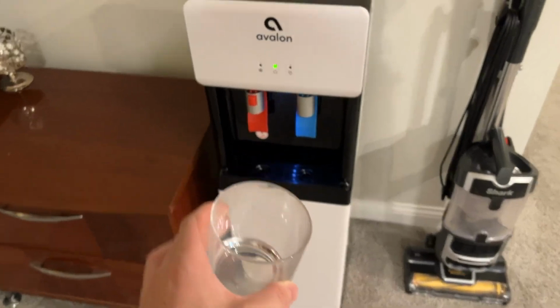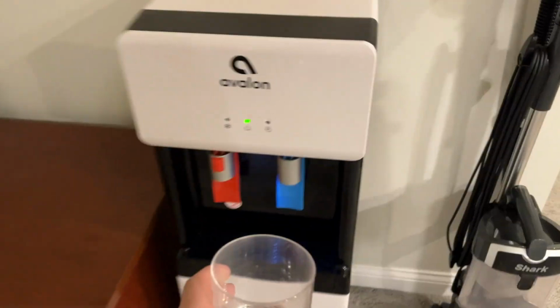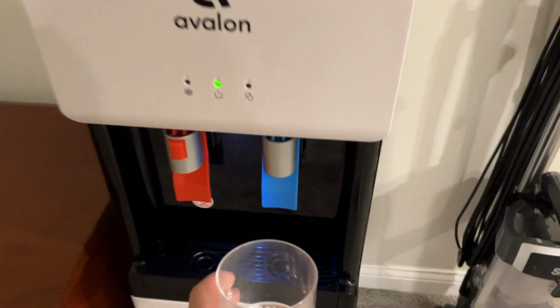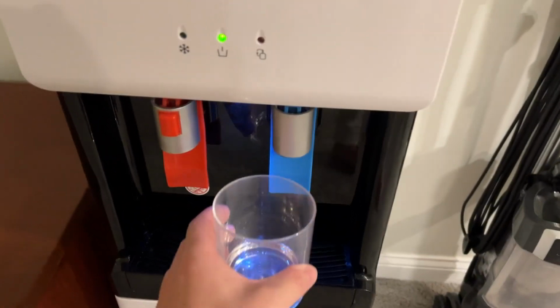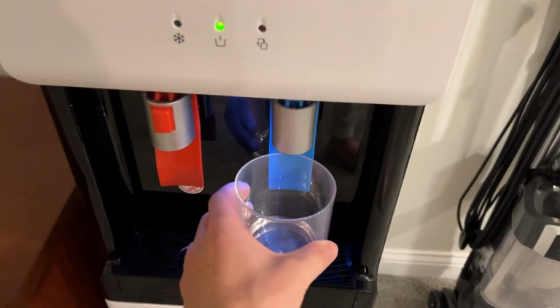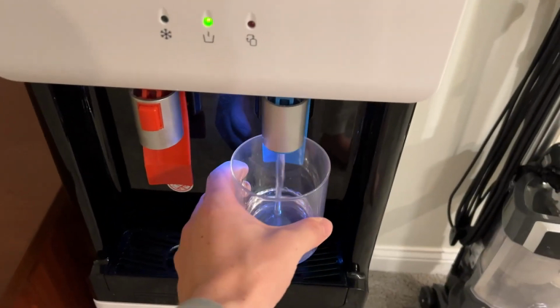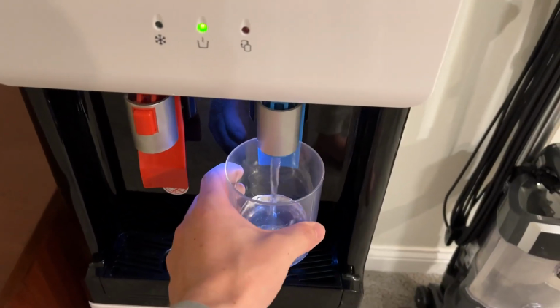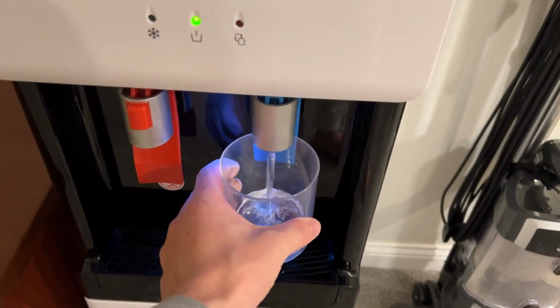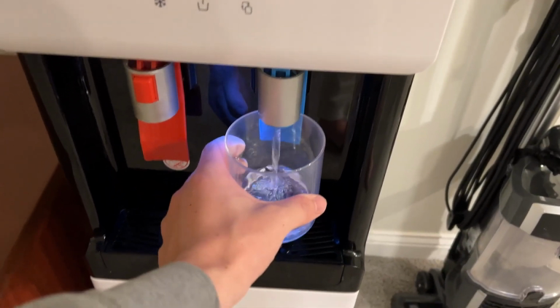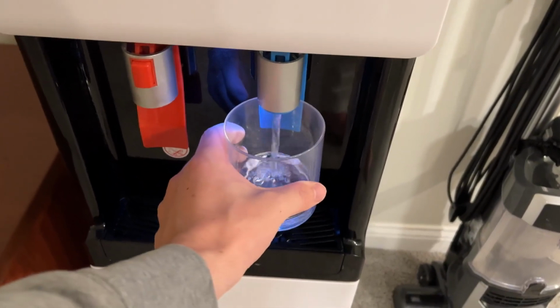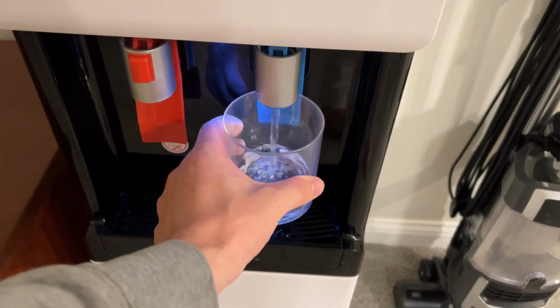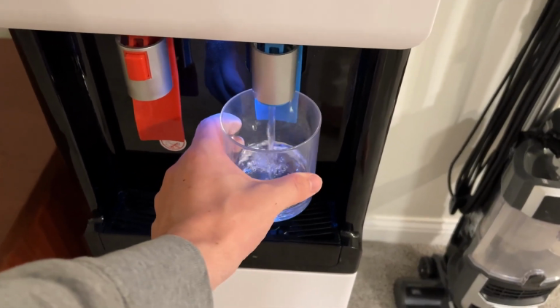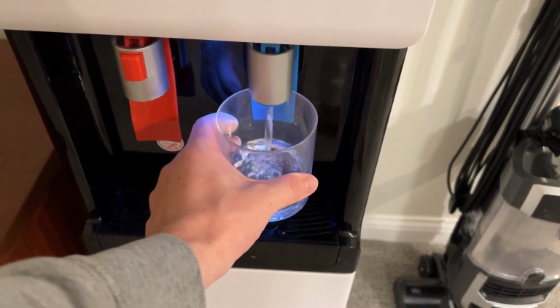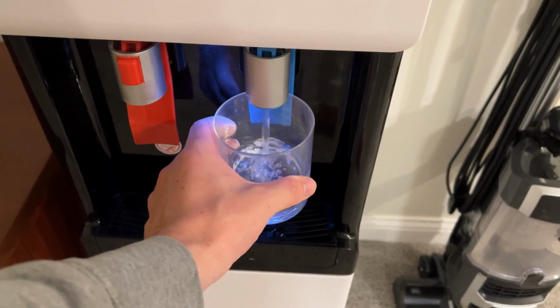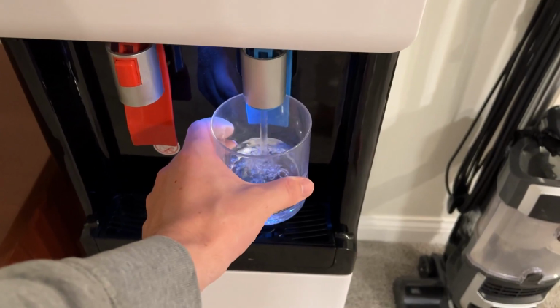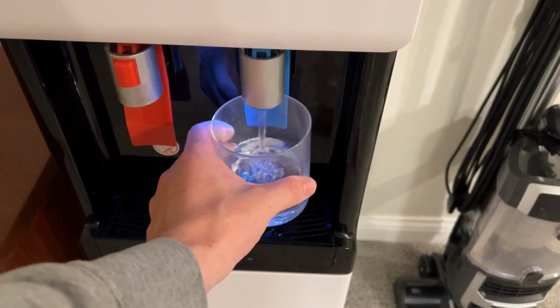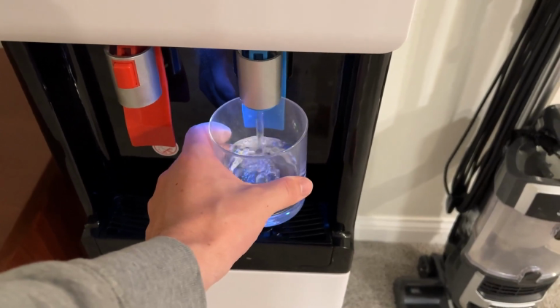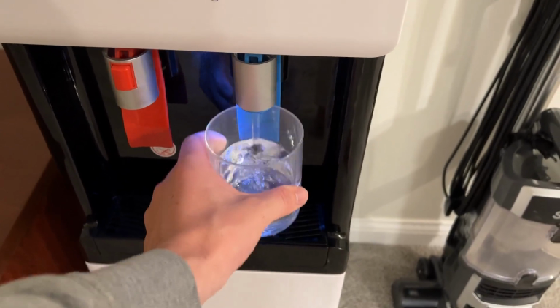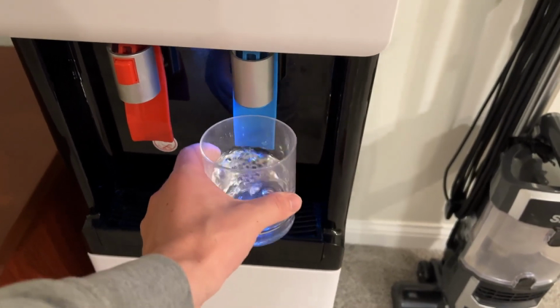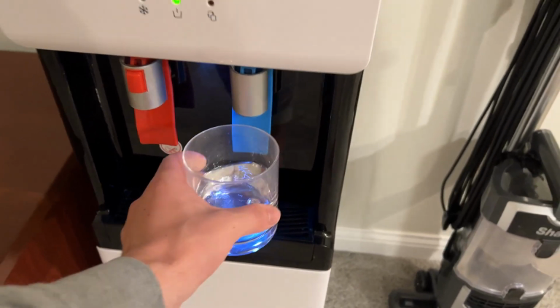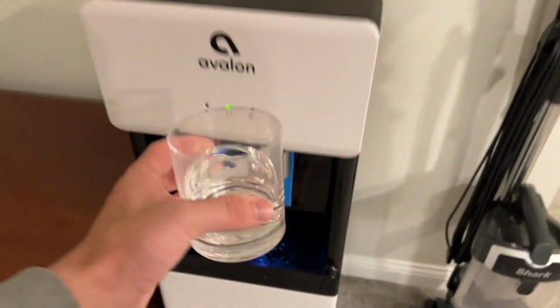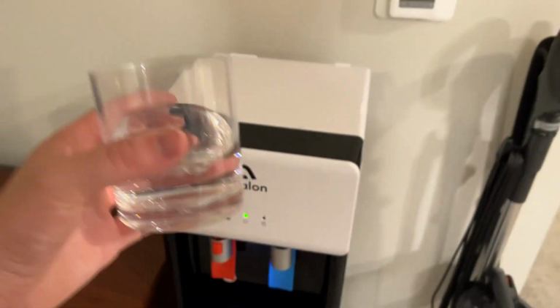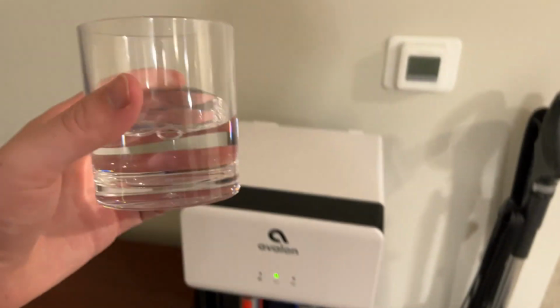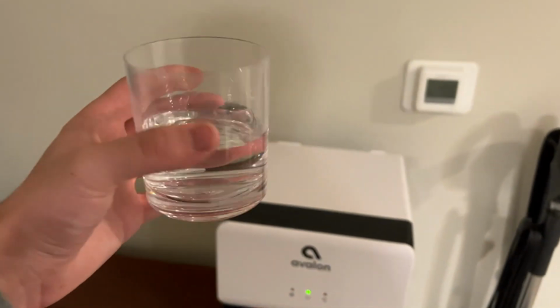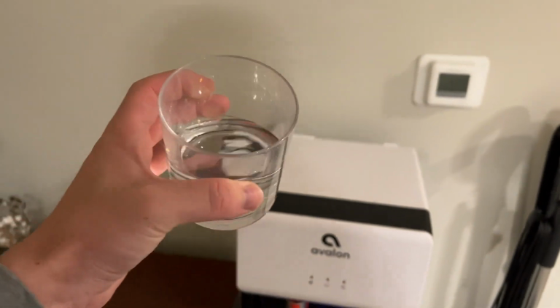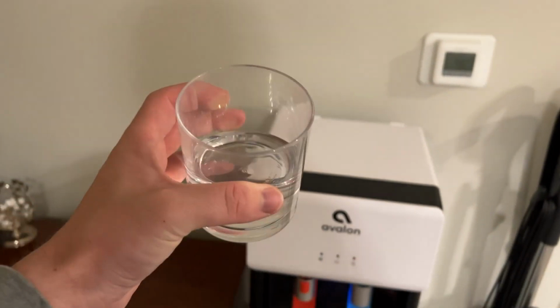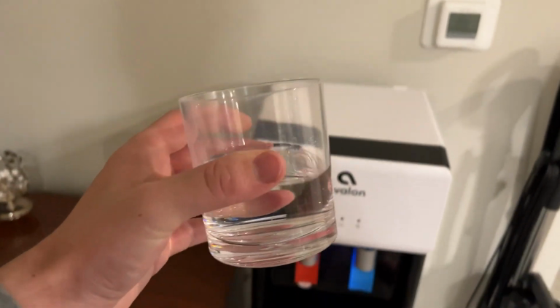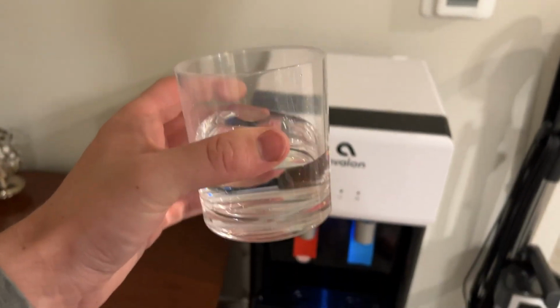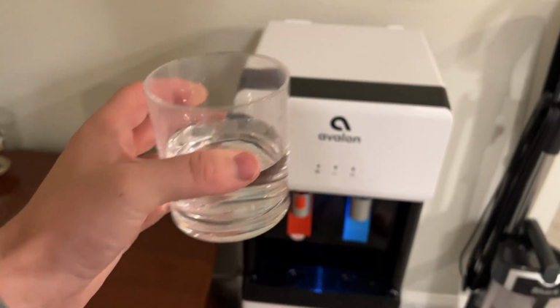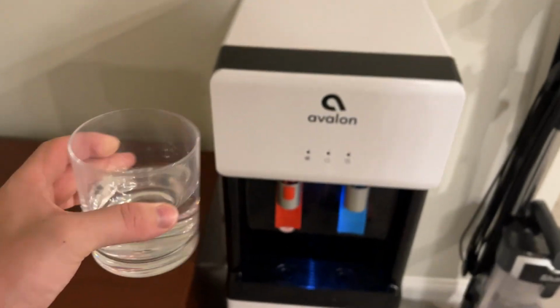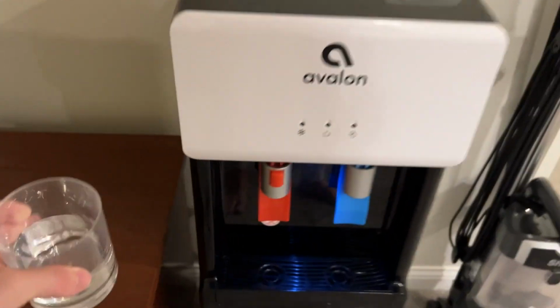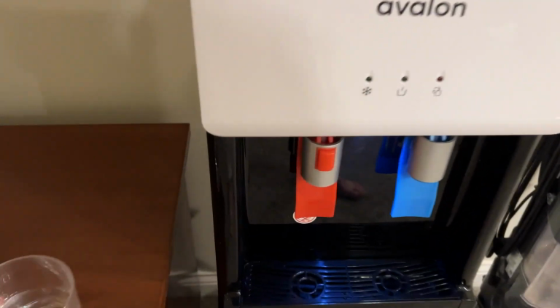I'll show you kind of how it works. You just dispense it from the cold section here and it fills up. The water's super cold. On the left side where it's red, that's where the hot water comes out.